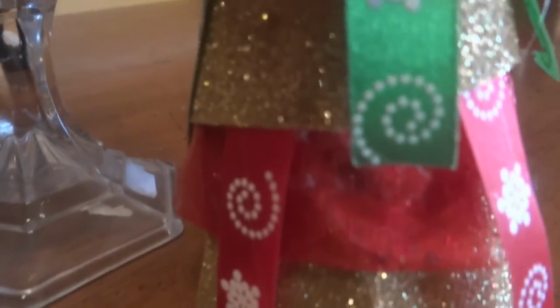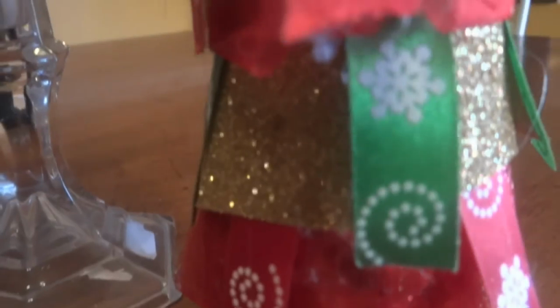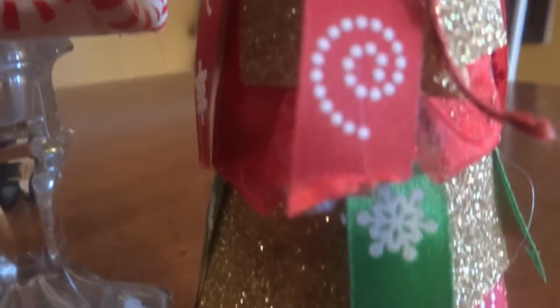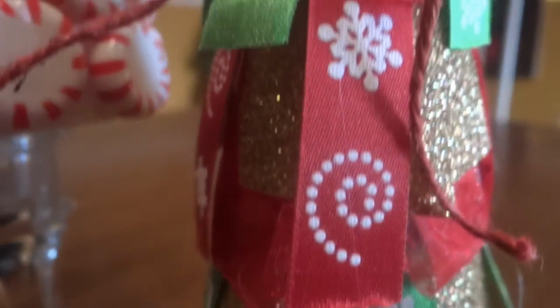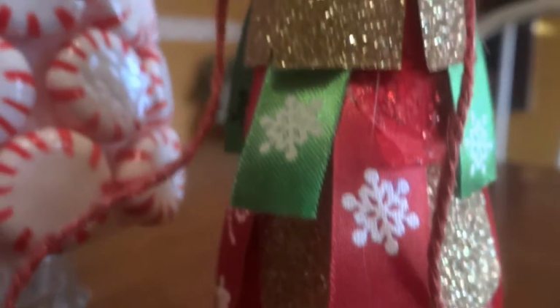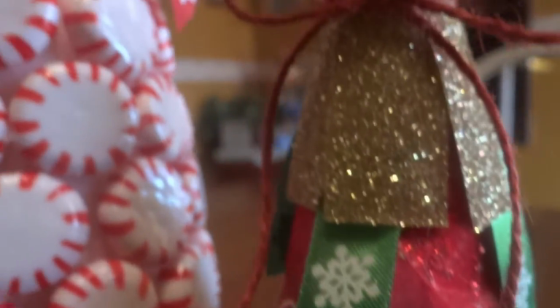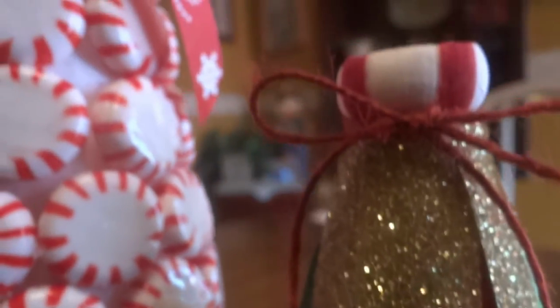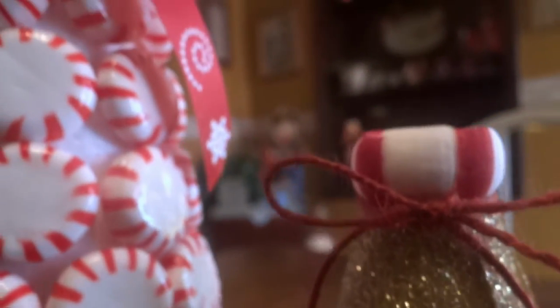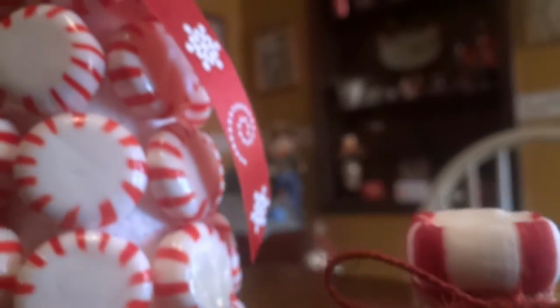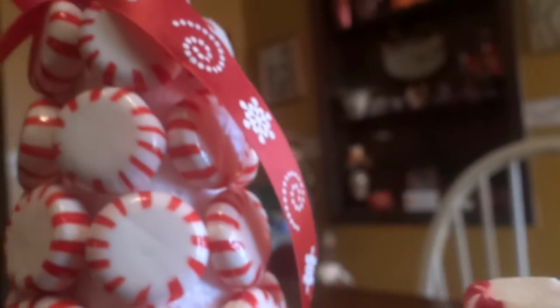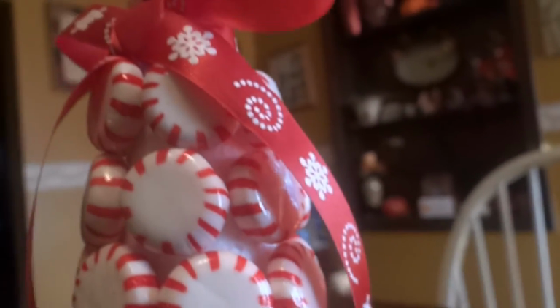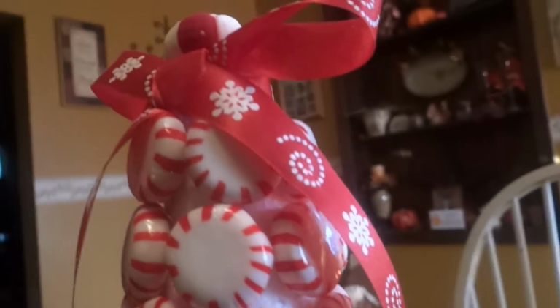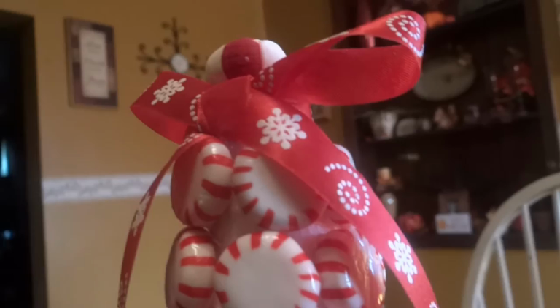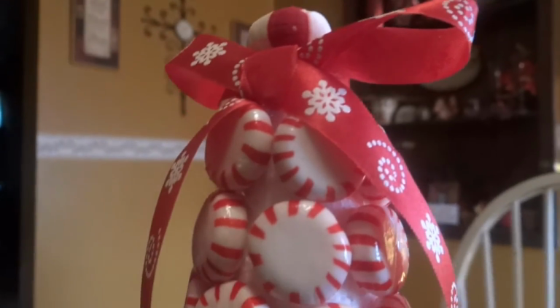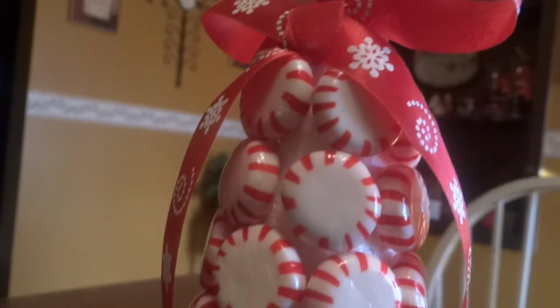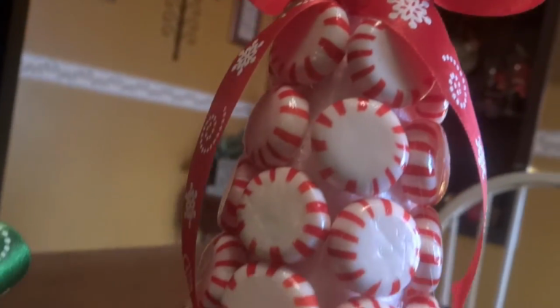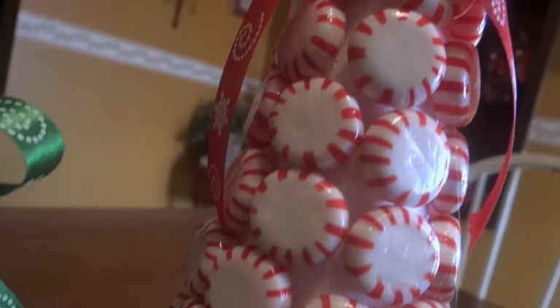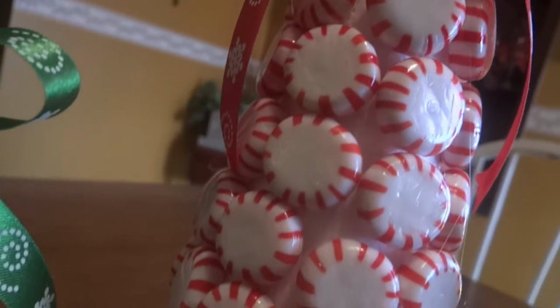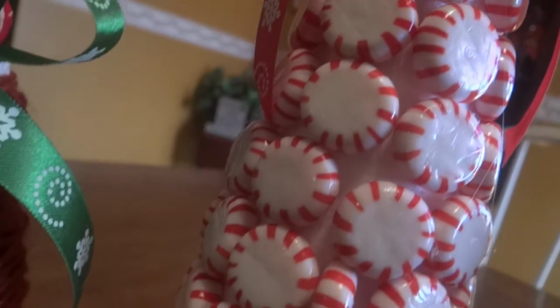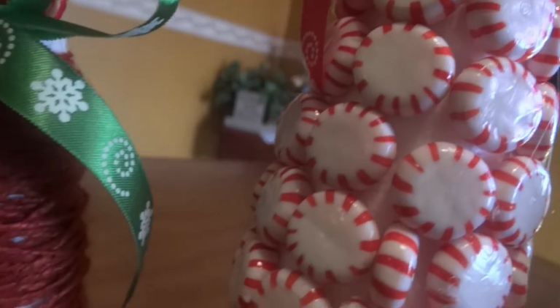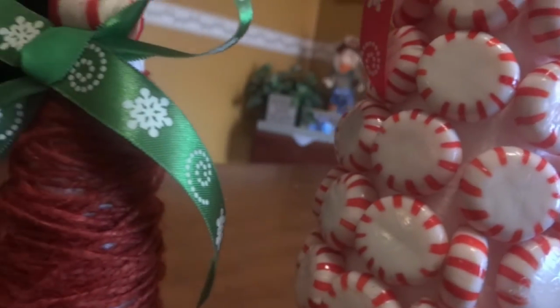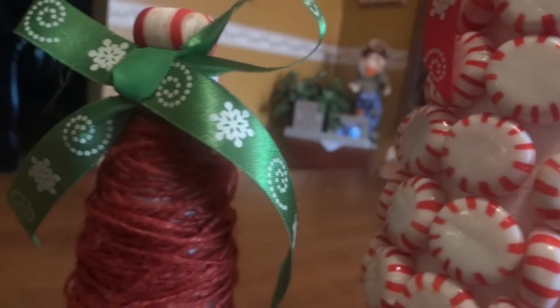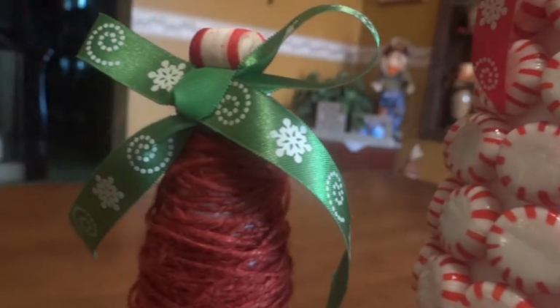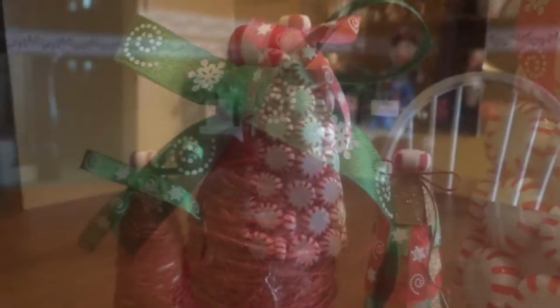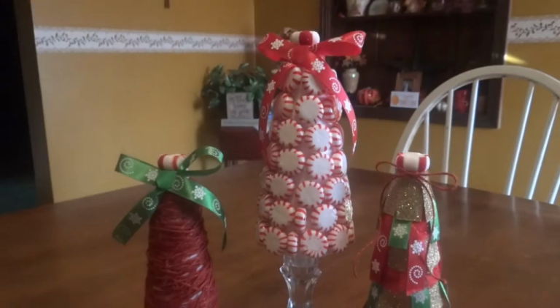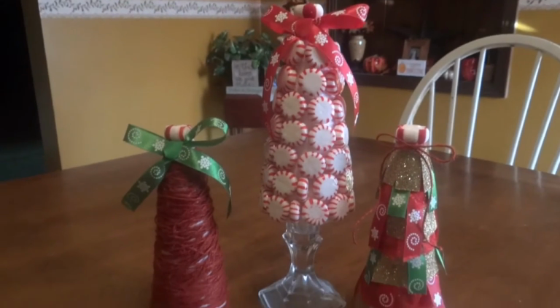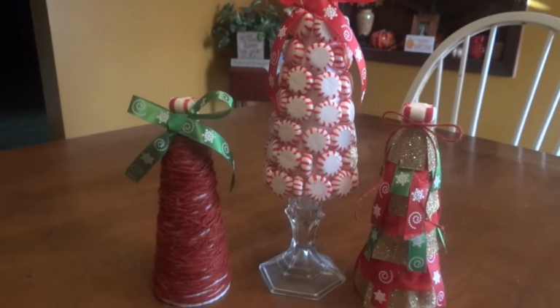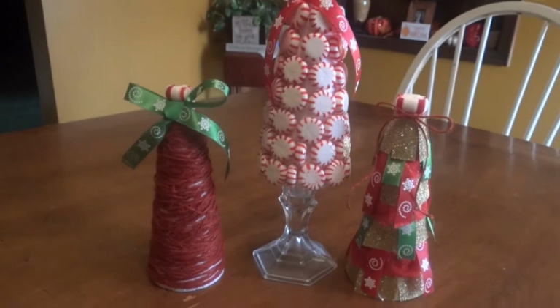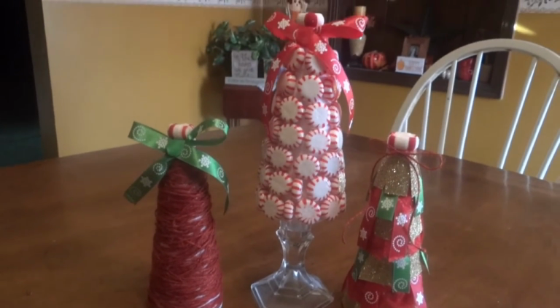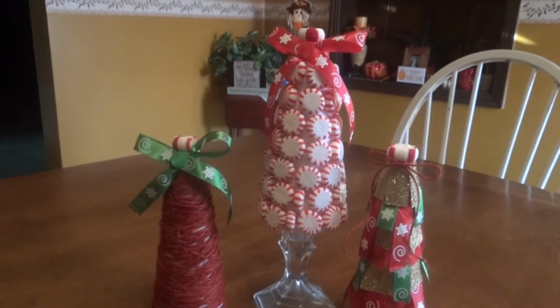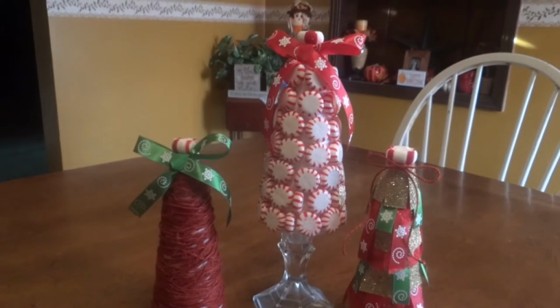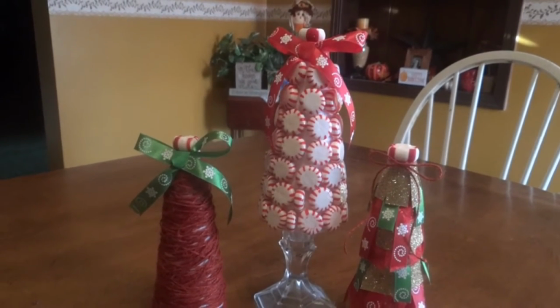These are the three easy DIY Christmas trees. They were so easy to make — they took me like a half an hour. You could use them anywhere in your house and I absolutely love them. What a great and easy DIY project — look how cute!